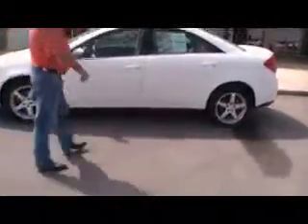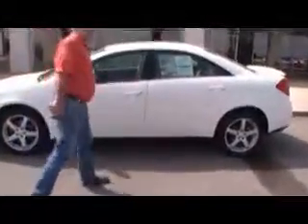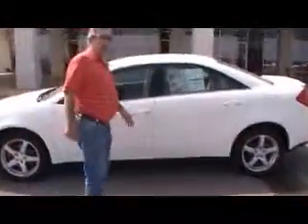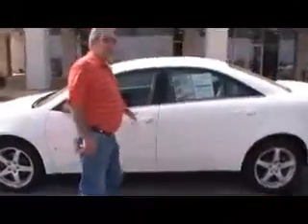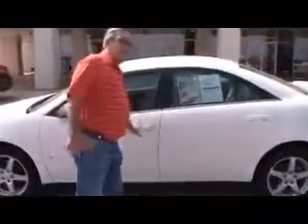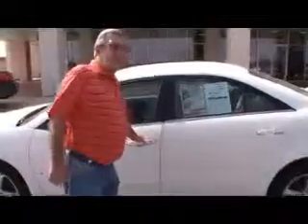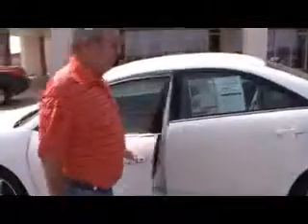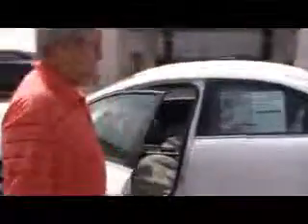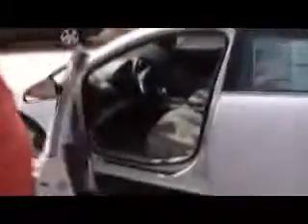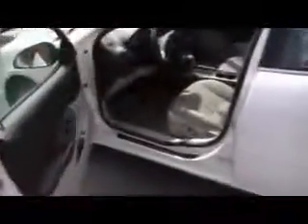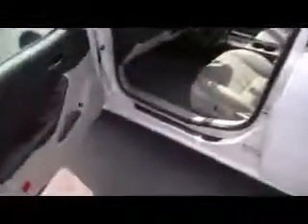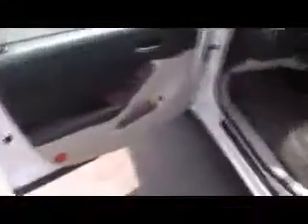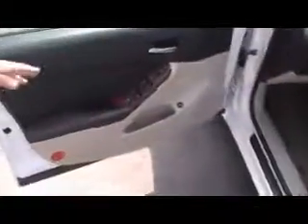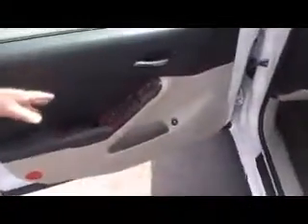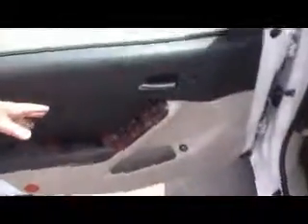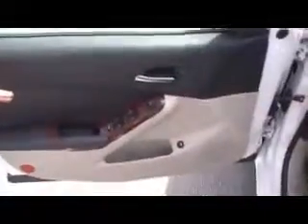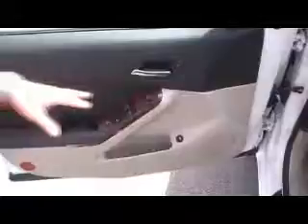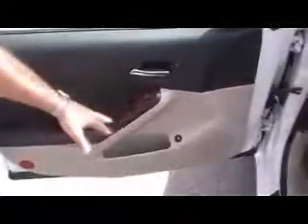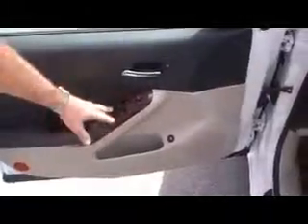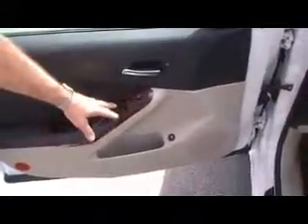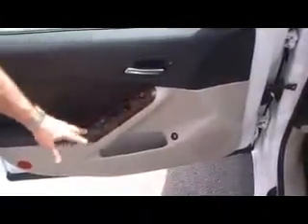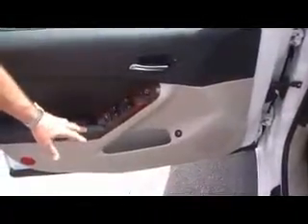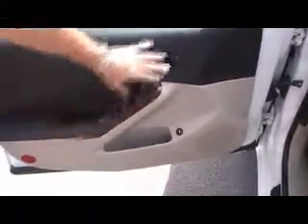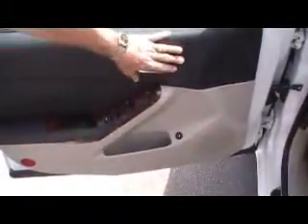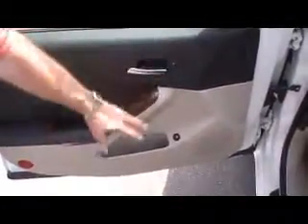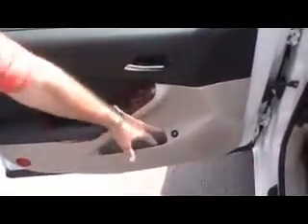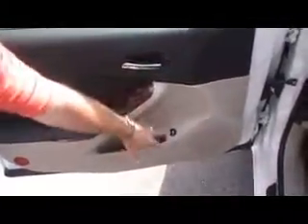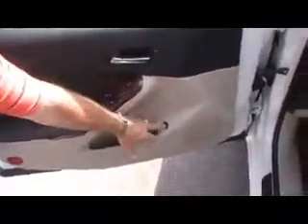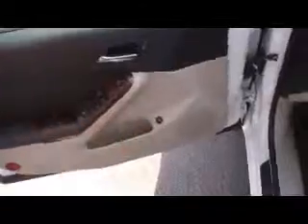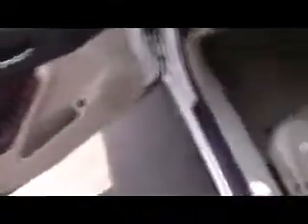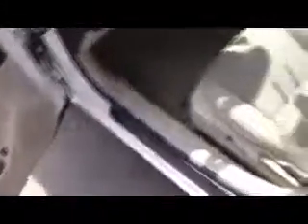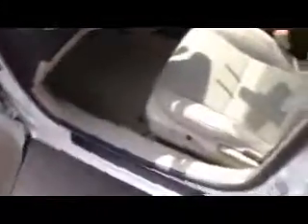The vehicle has a lot of interior features. If you look here on the door, we've got the power mirrors, the power windows, the power locks, and an easy access button here to get into the trunk with.